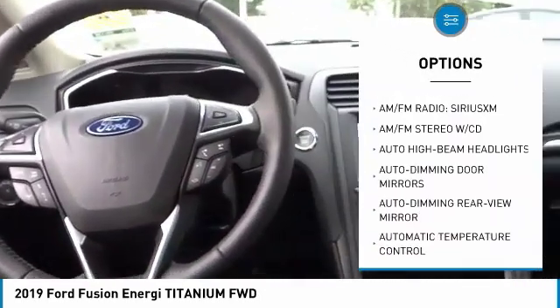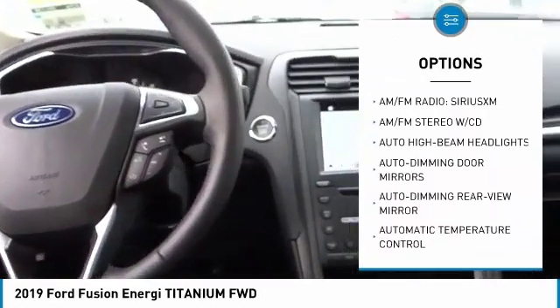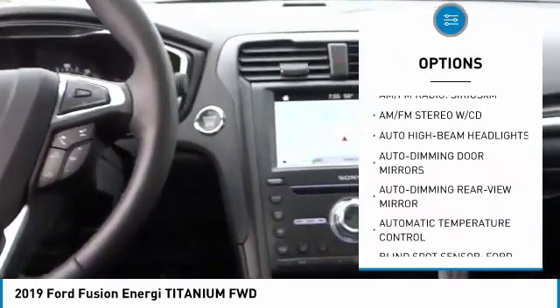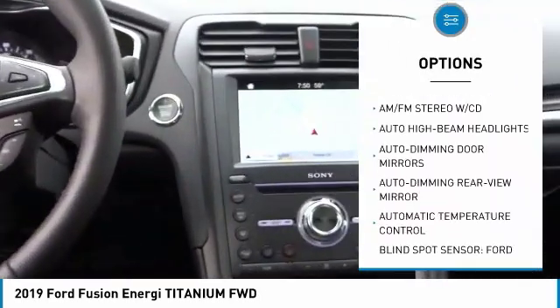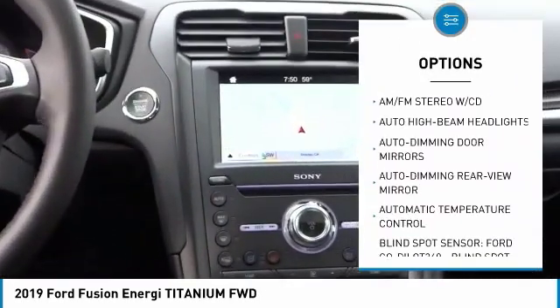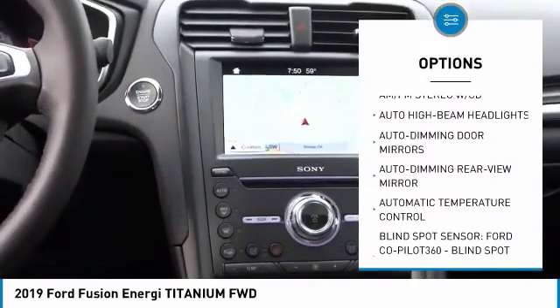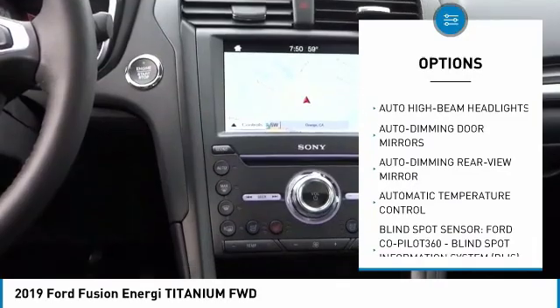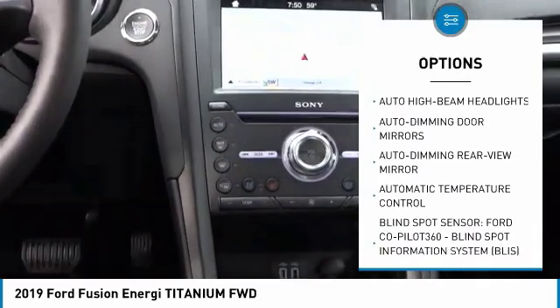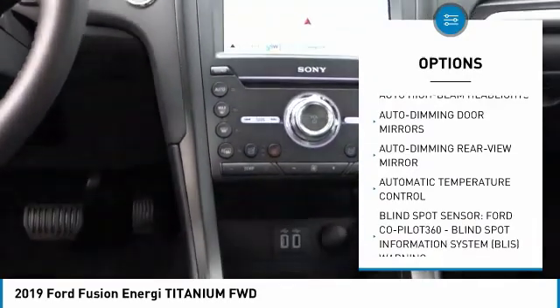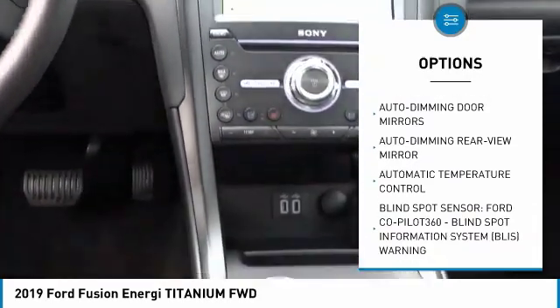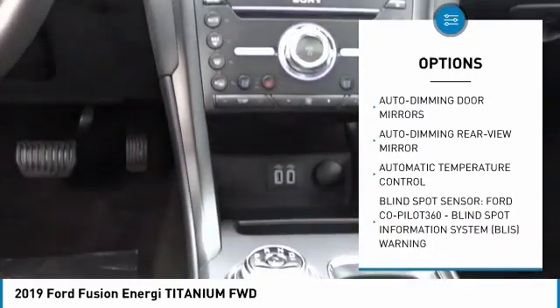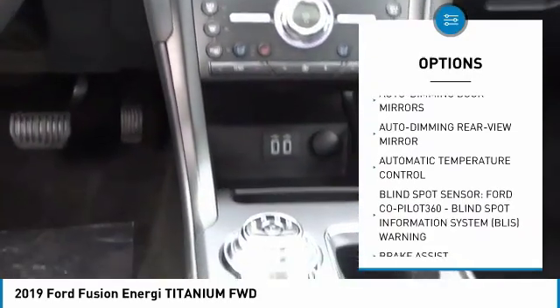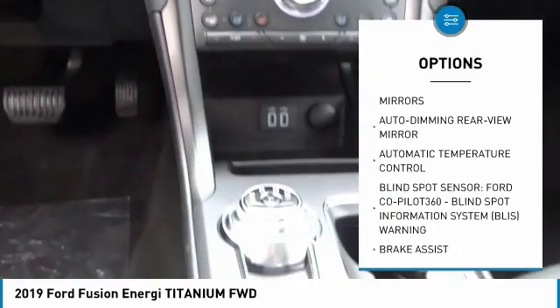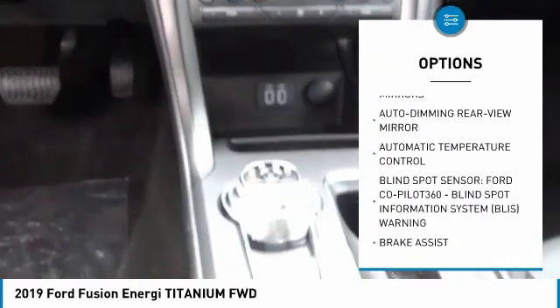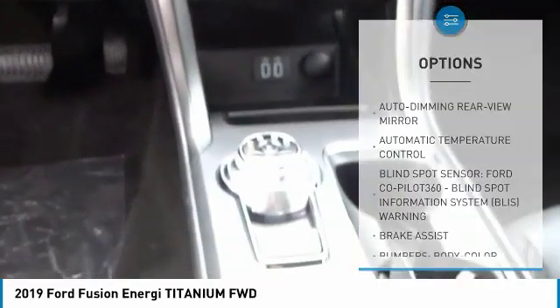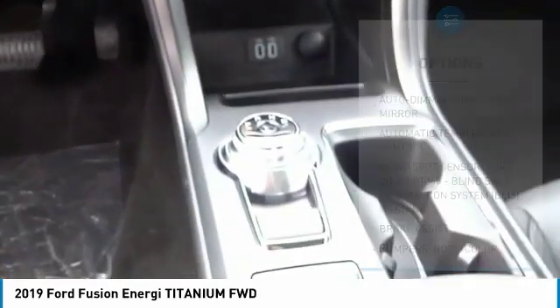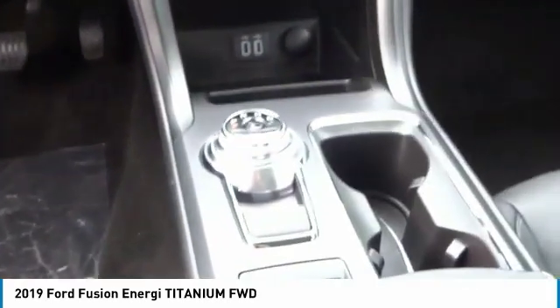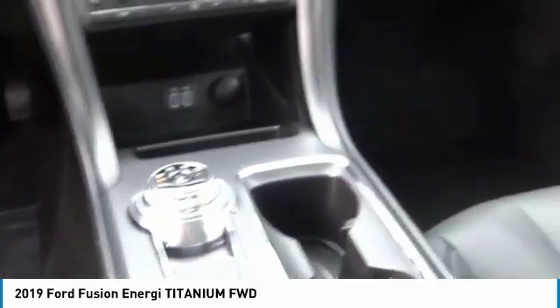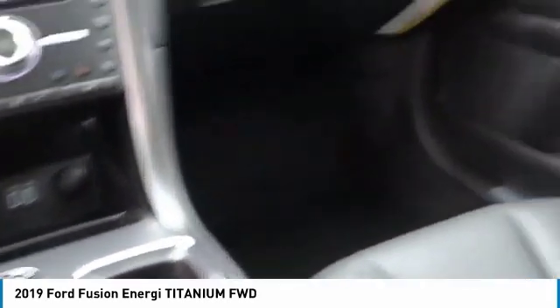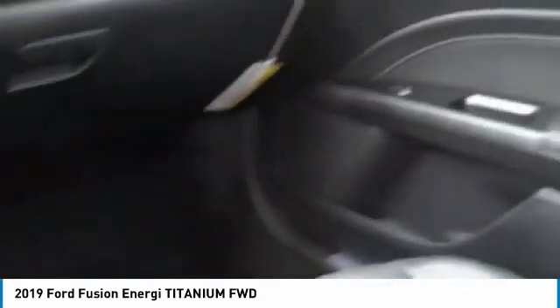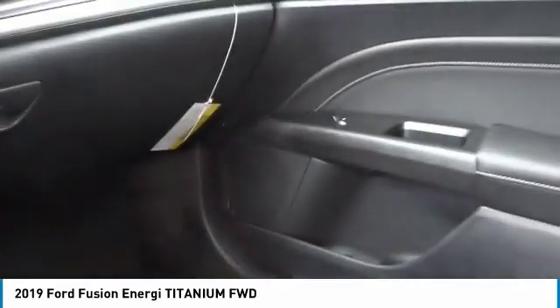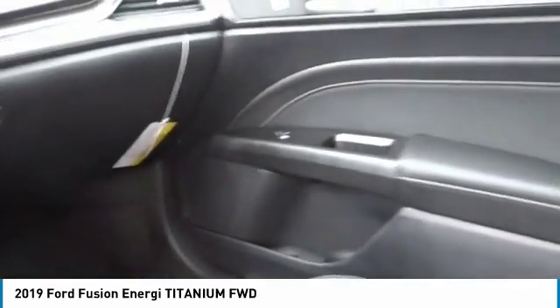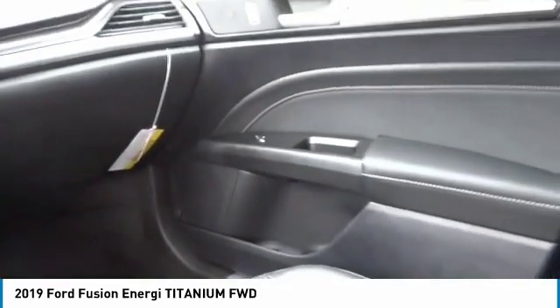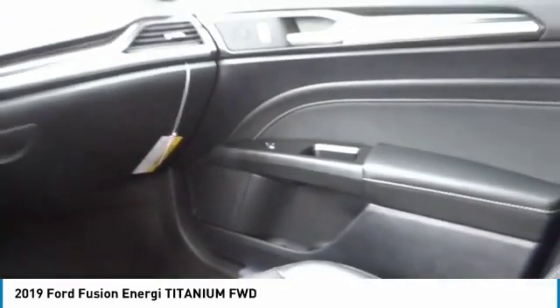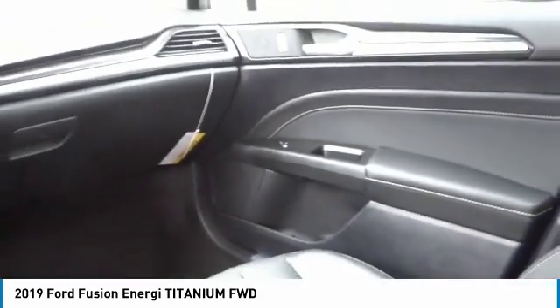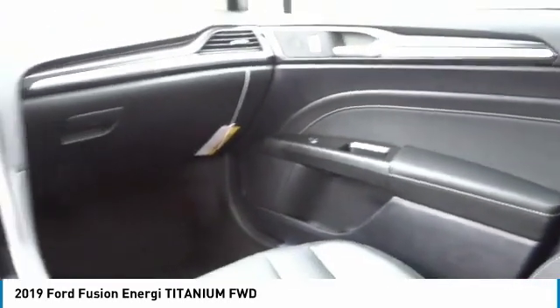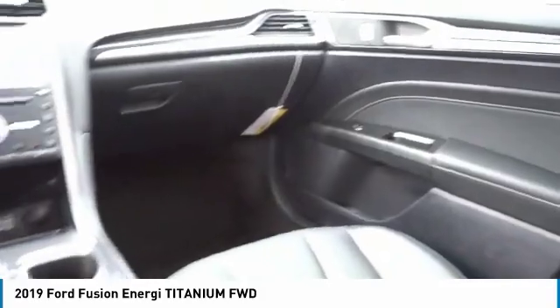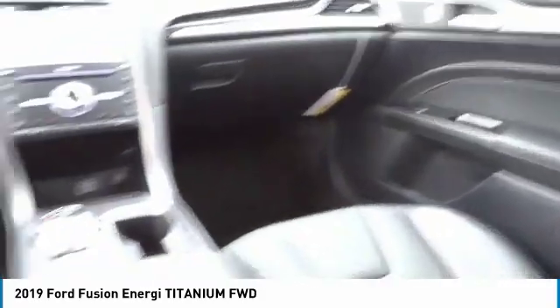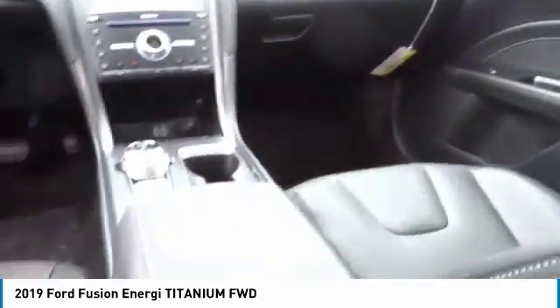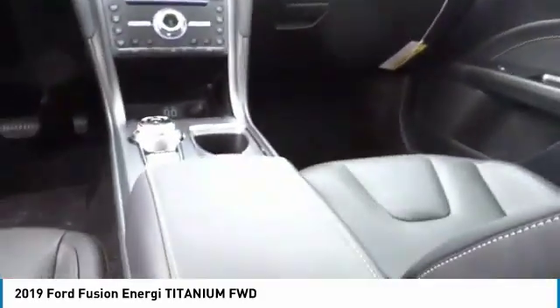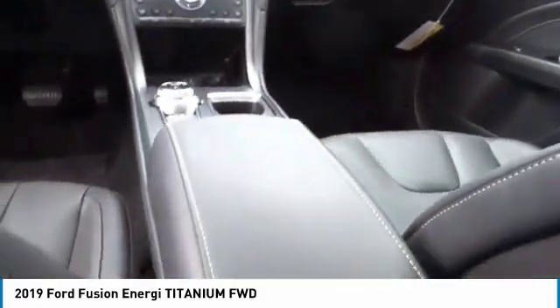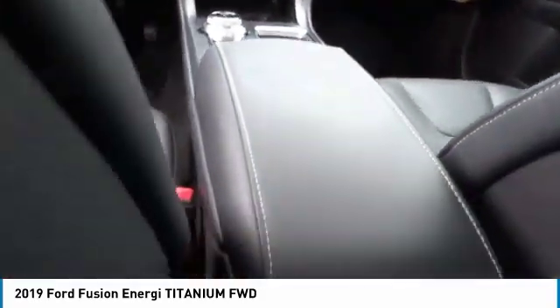Dual airbags, power steering, four-wheel disc brakes, universal garage door opener, heated front seats, and heated steering wheel.